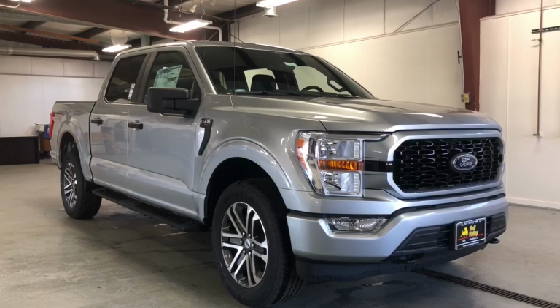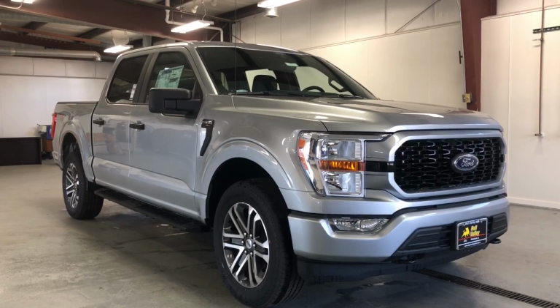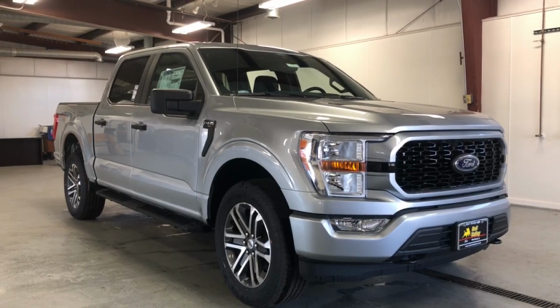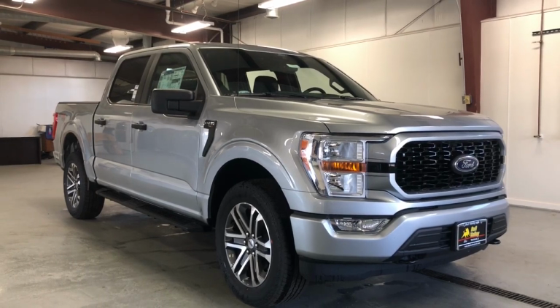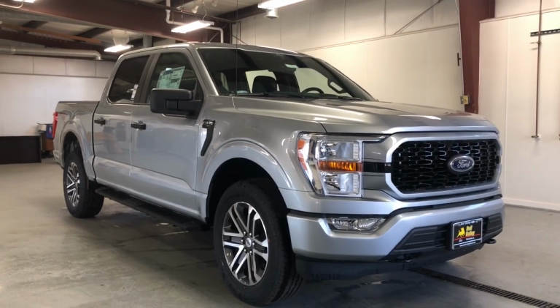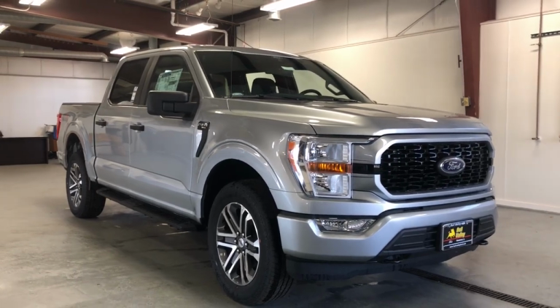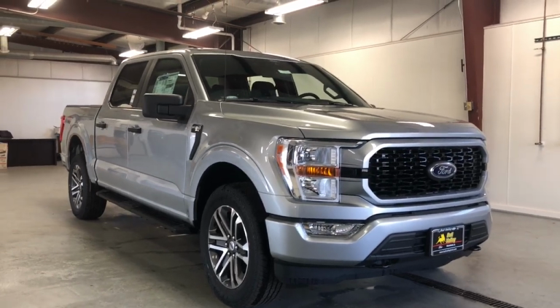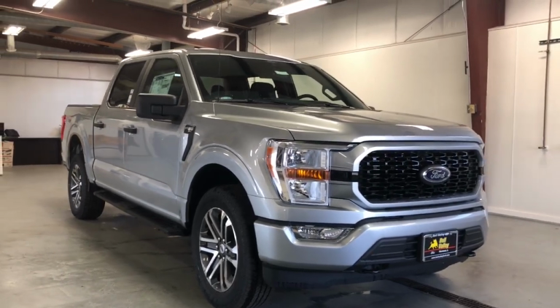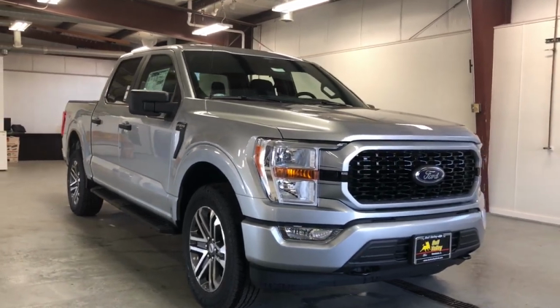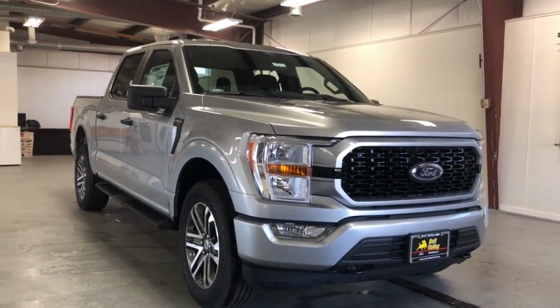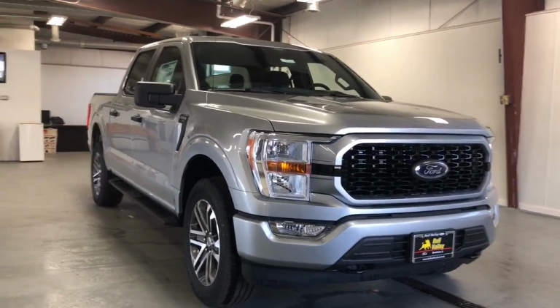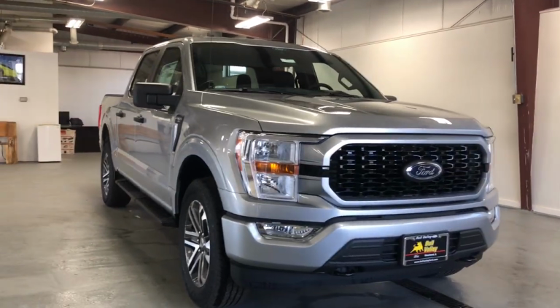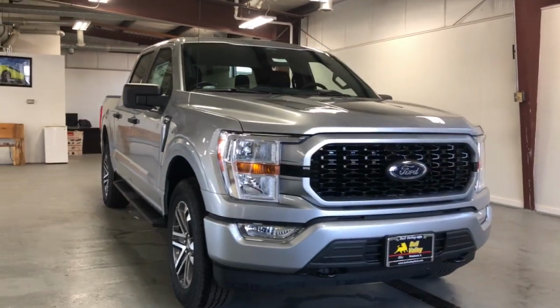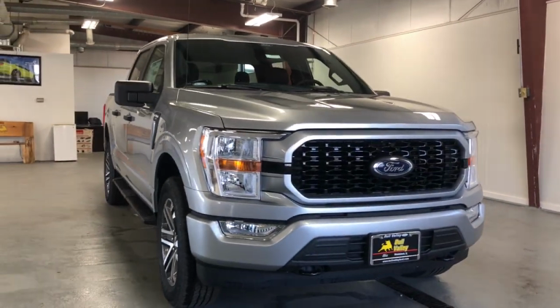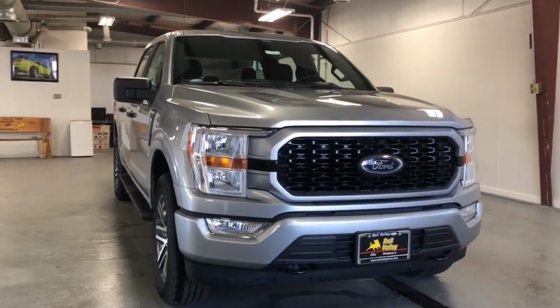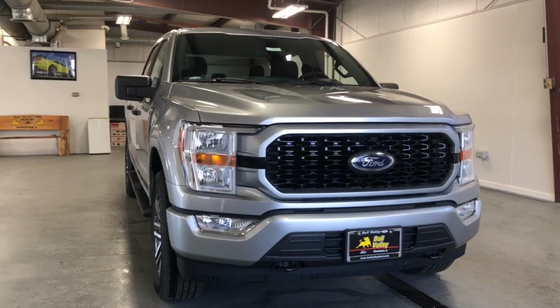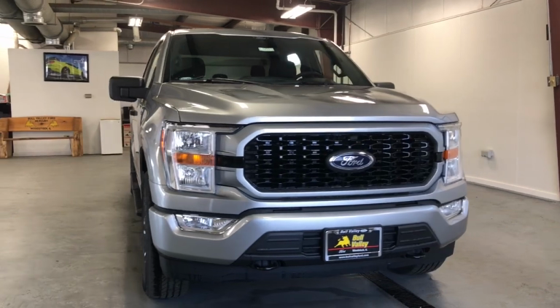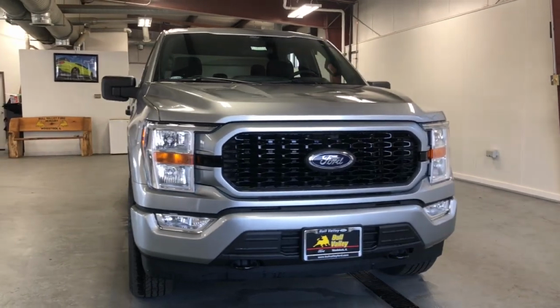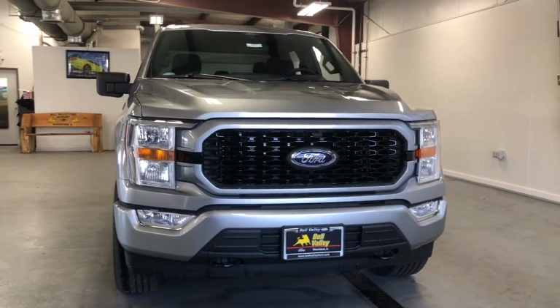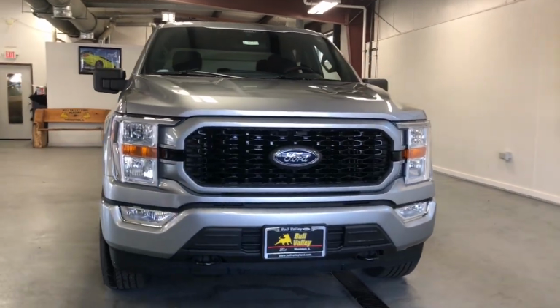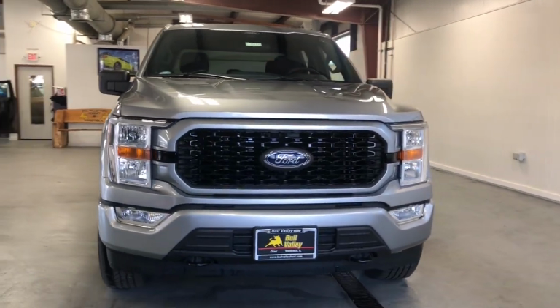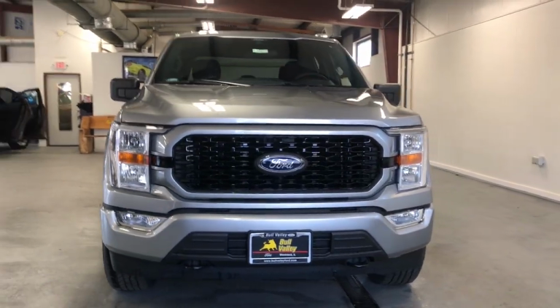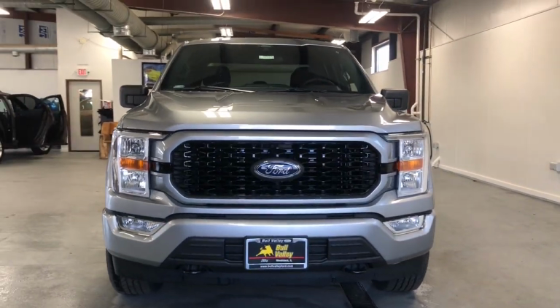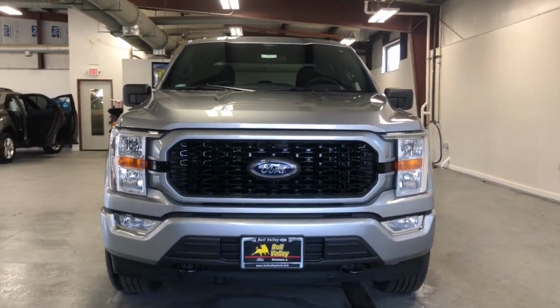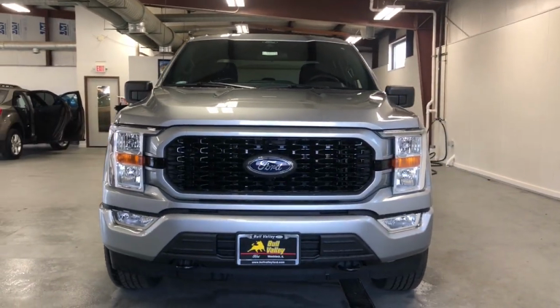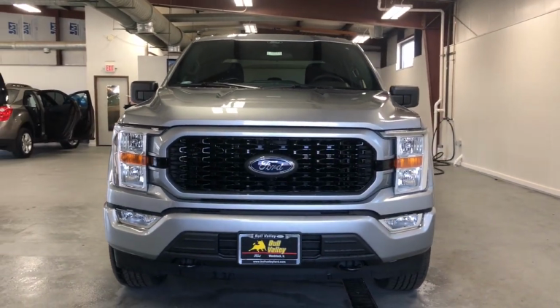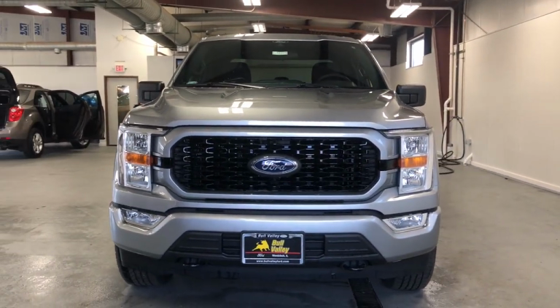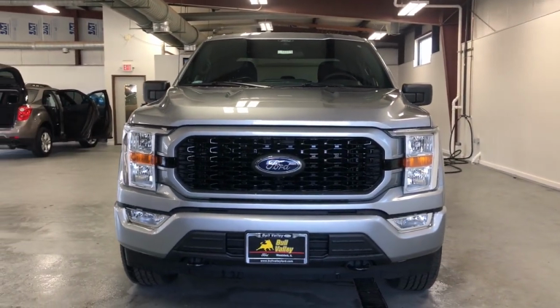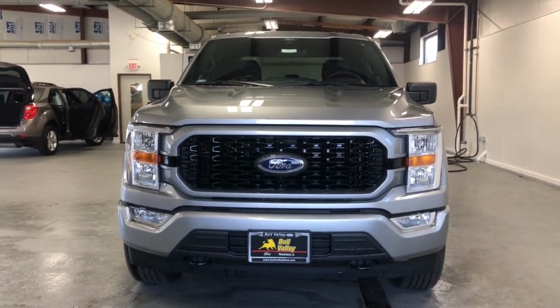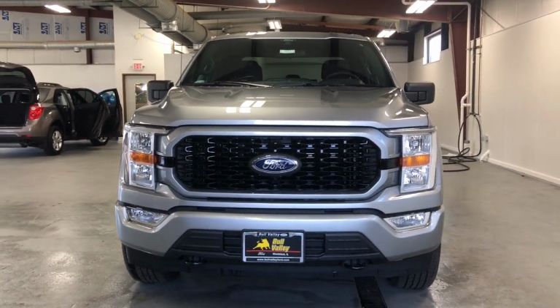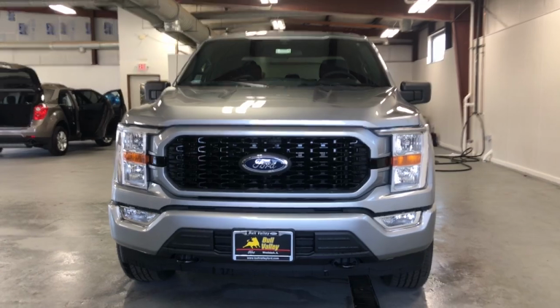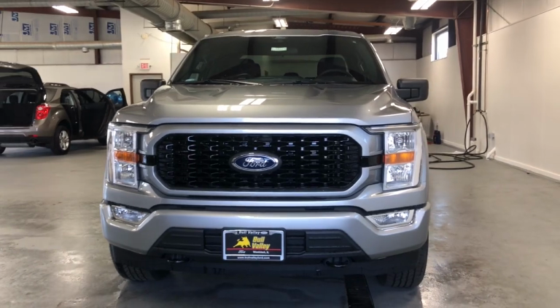Your next car could be the 2021 Ford F-150. This rugged F-150 is ready for work, off-roading, or a little R&R.